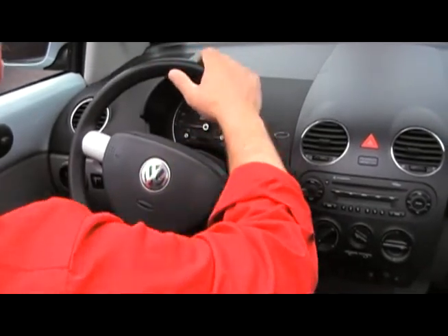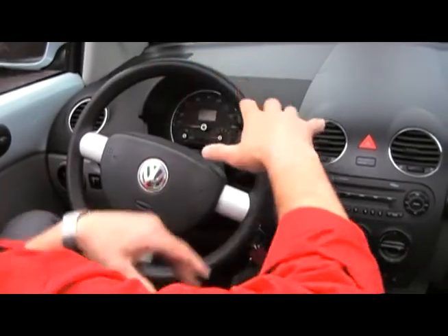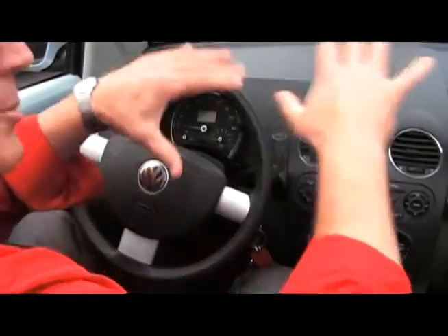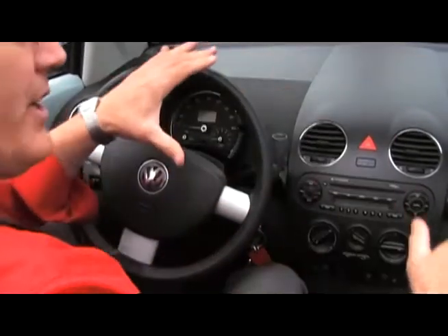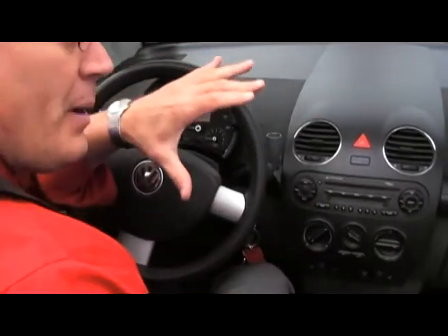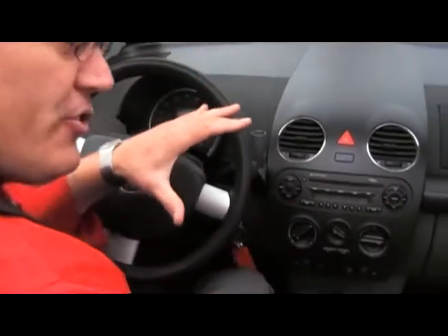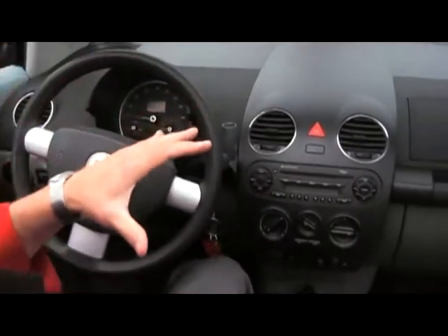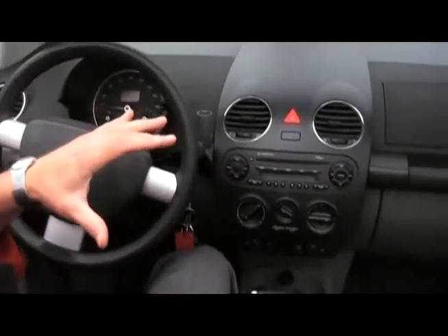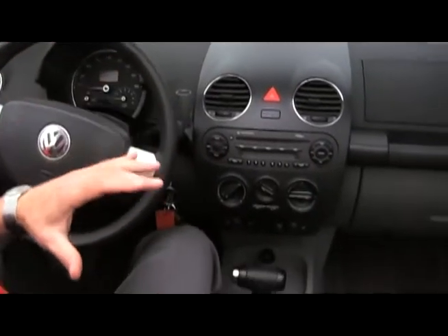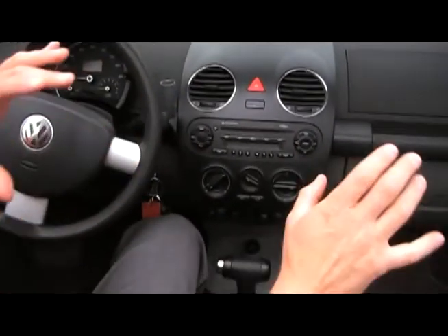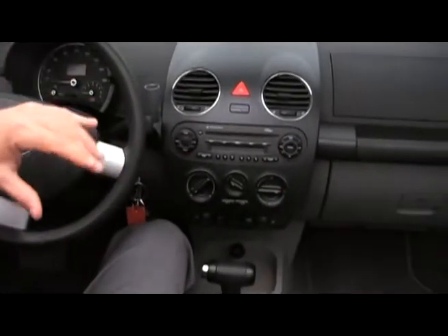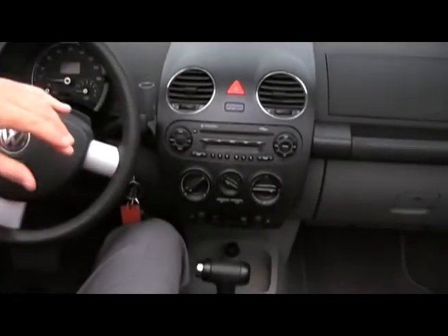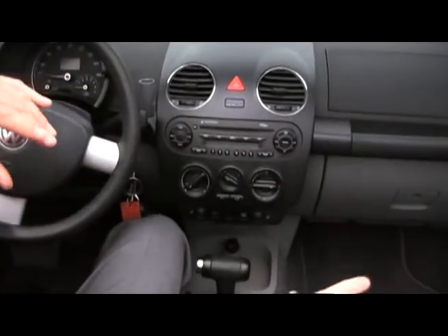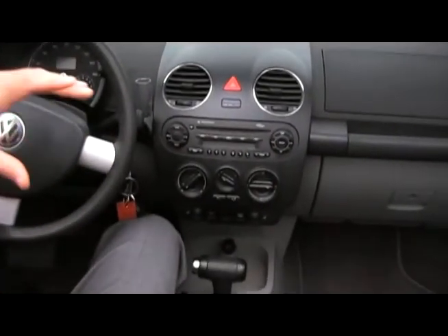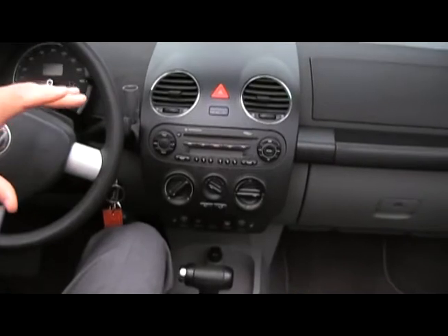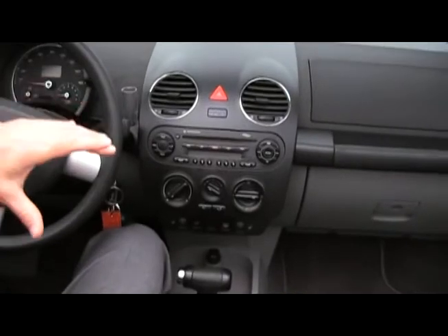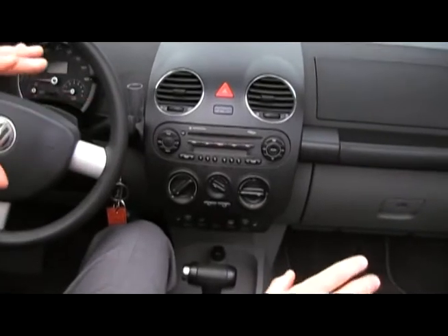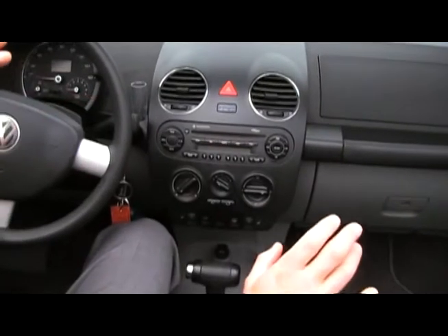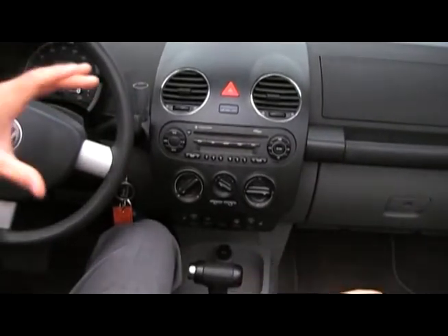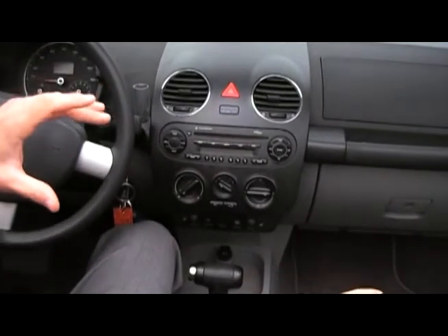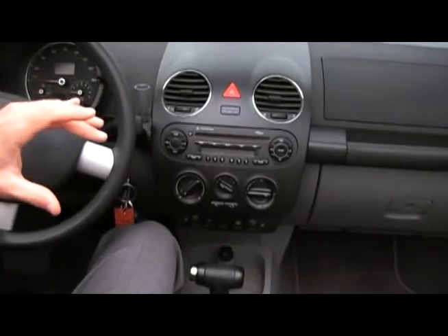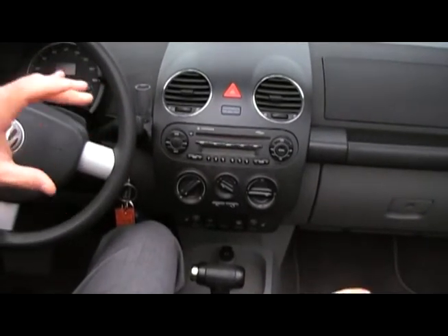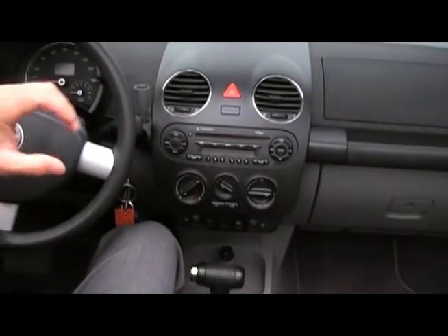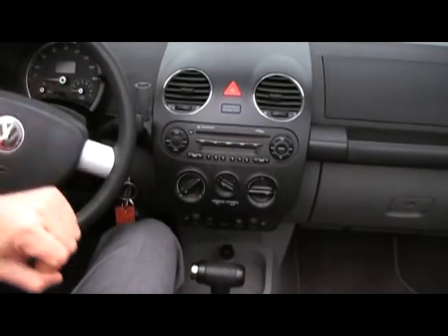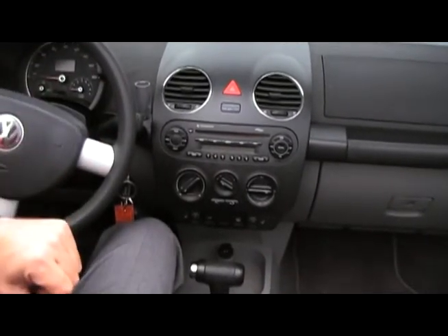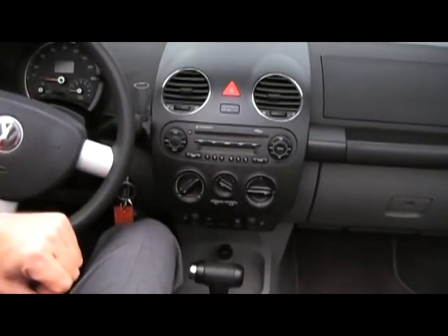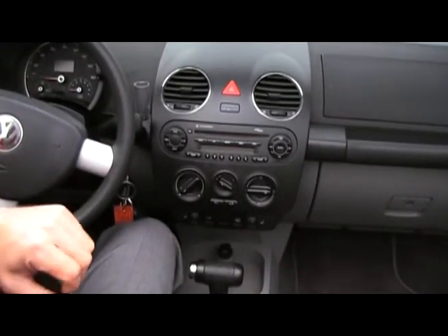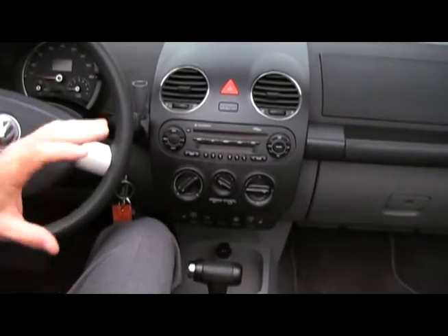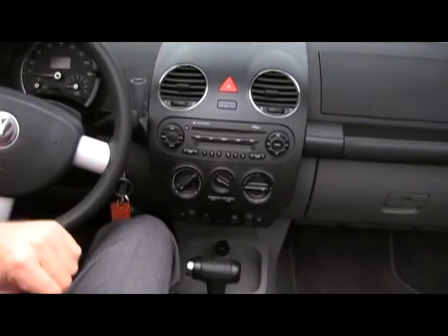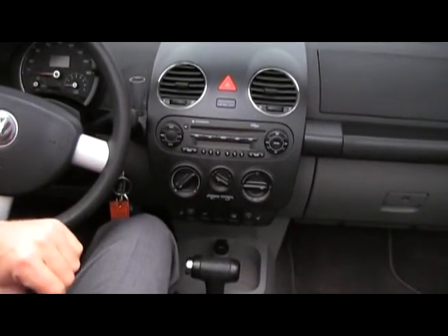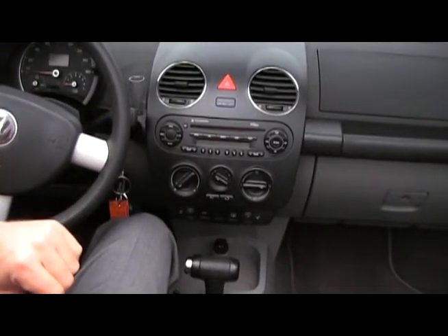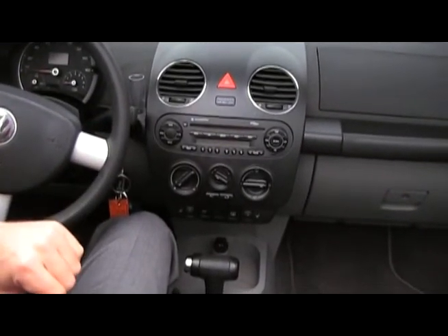It's very roomy and very spacious in the car. An interesting fact that a lot of people don't know: the Beetles are one of the best handling Volkswagens in snowy driving conditions.